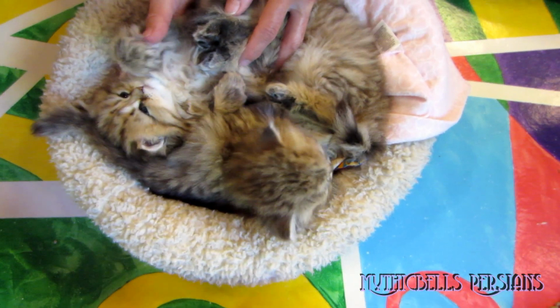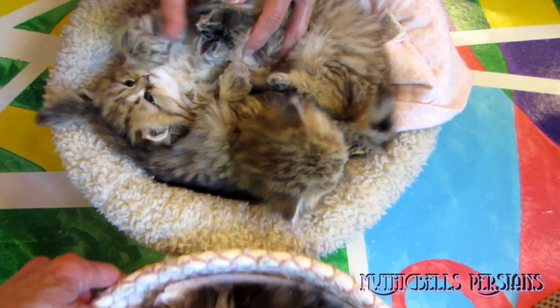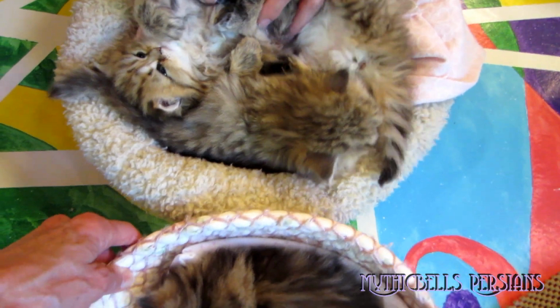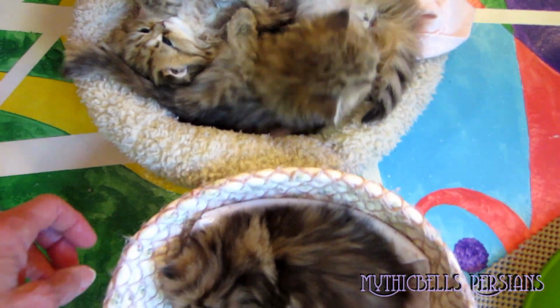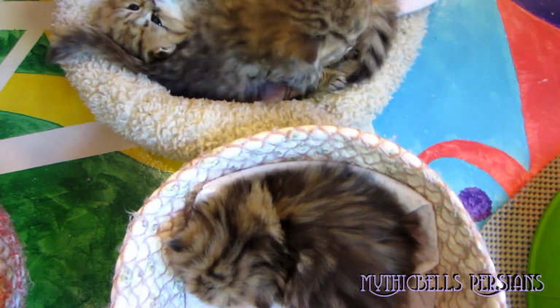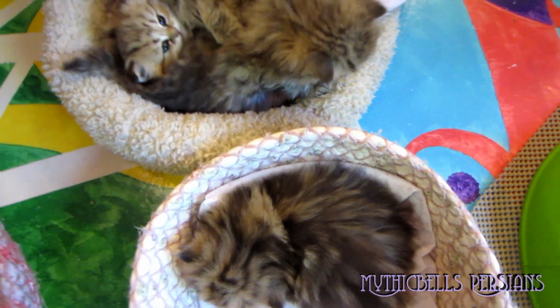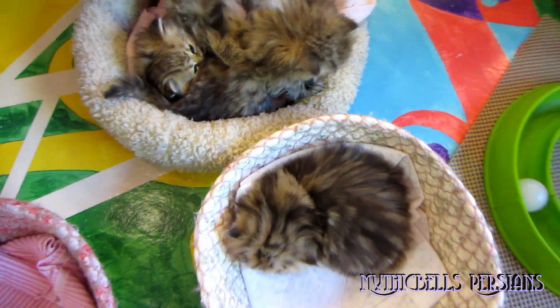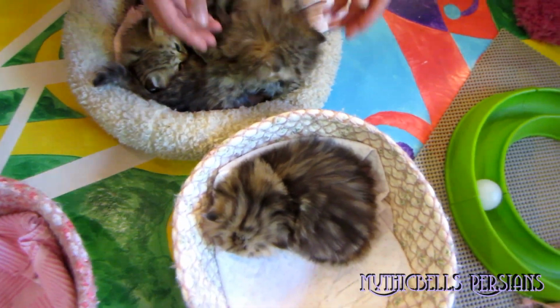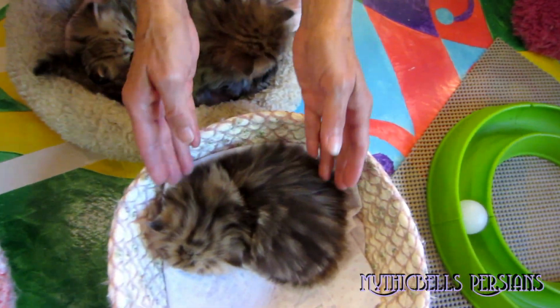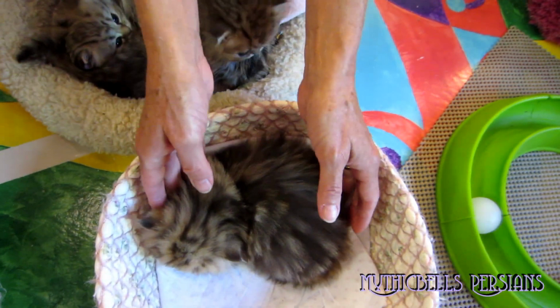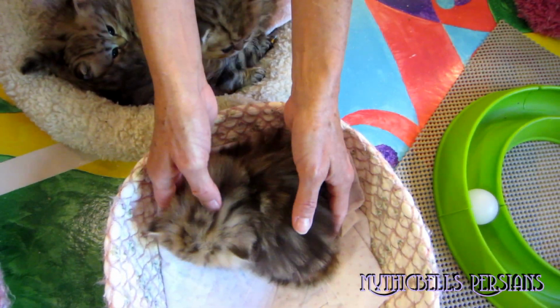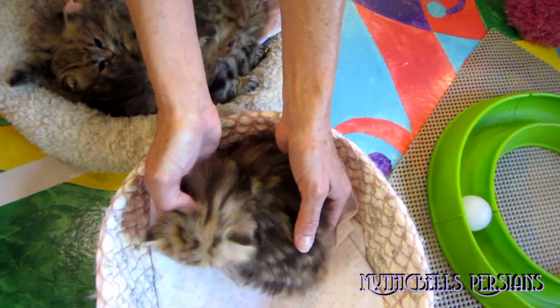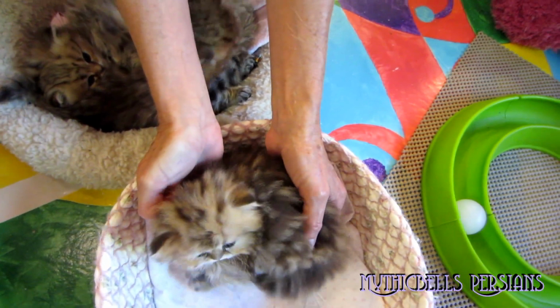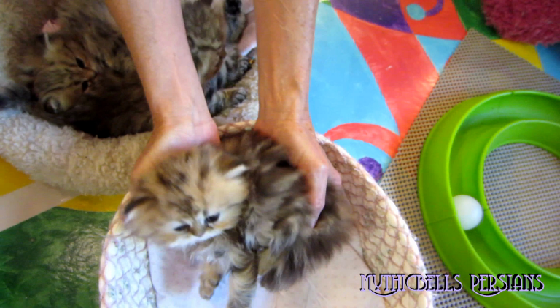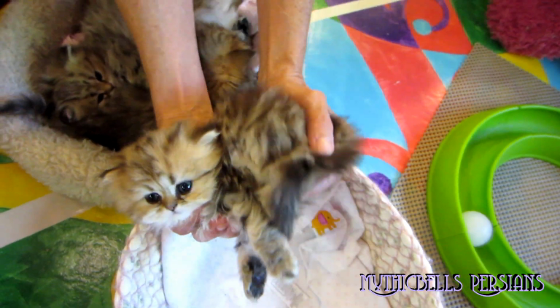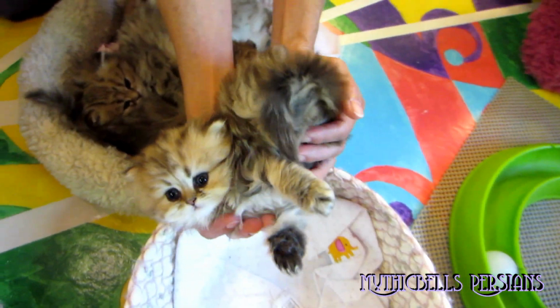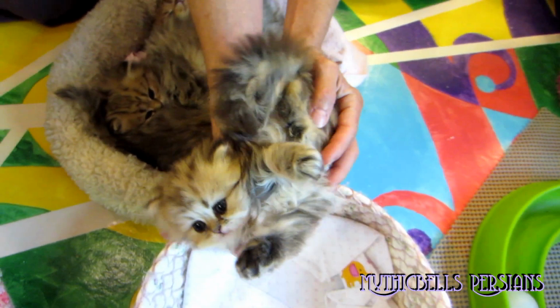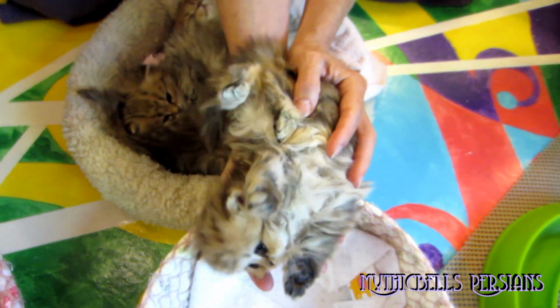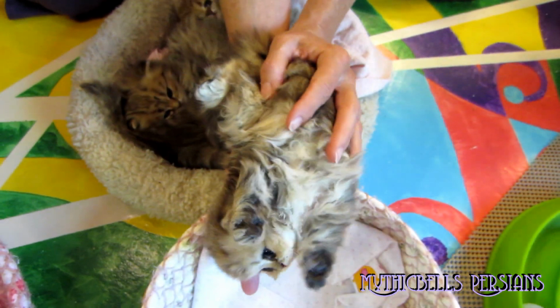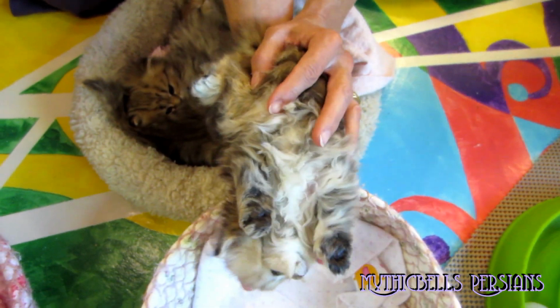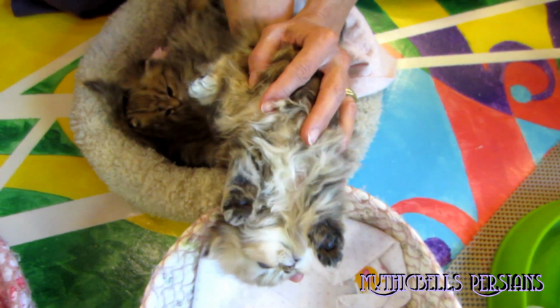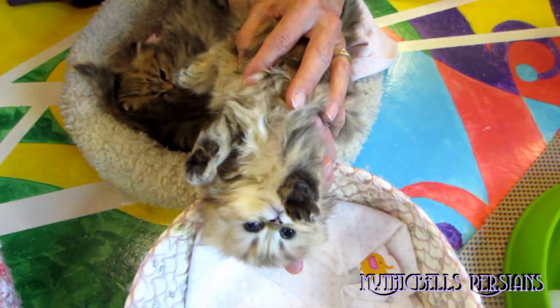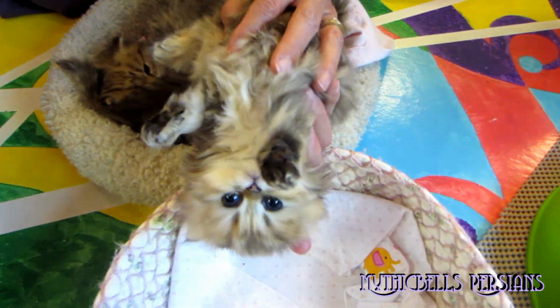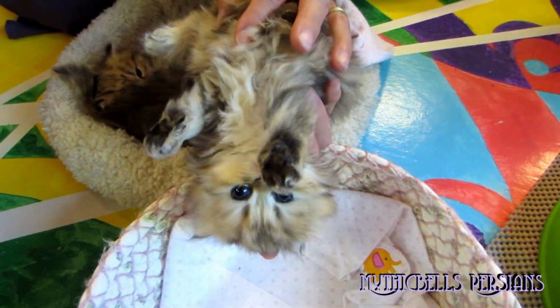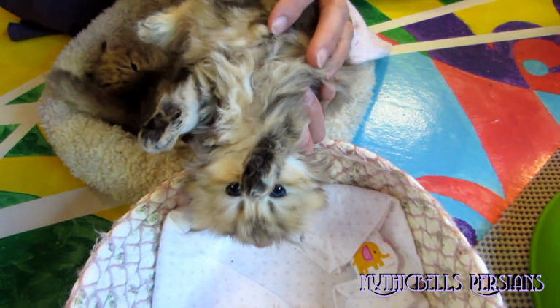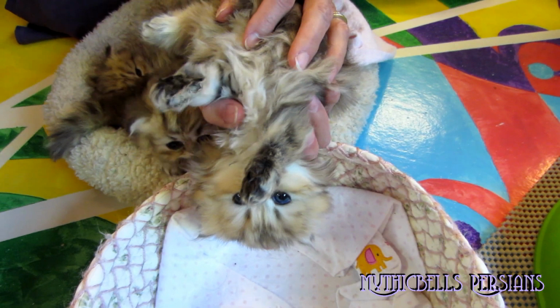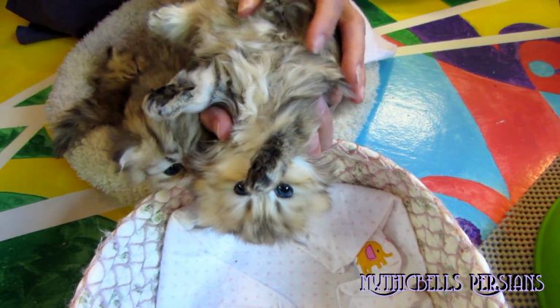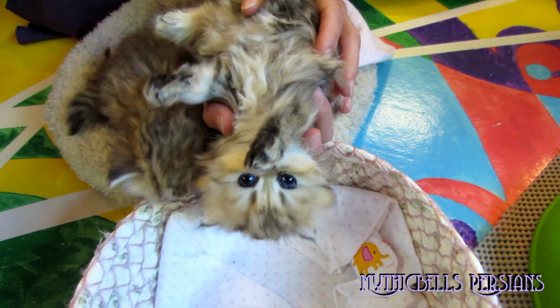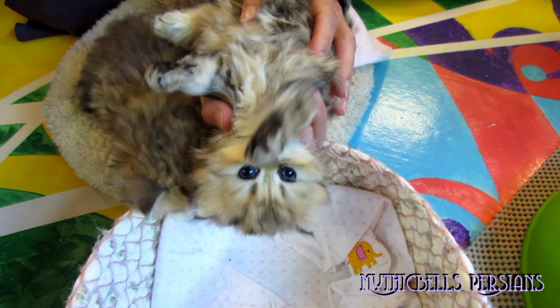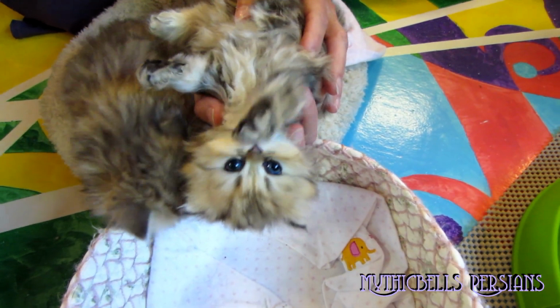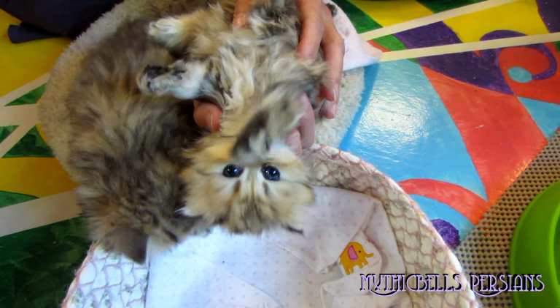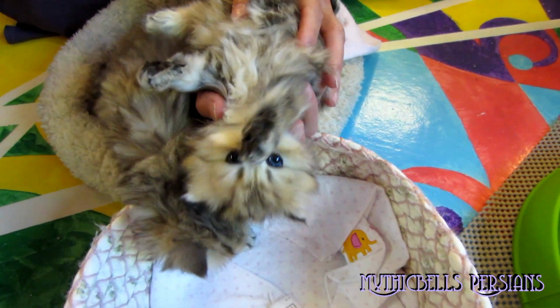Over here we have Kabuki-san. There we go. Kabuki-san. Hello, Kabuki-san. Her upside-down training is coming along just fine, as you can tell.